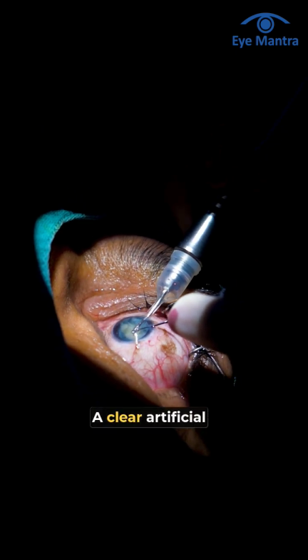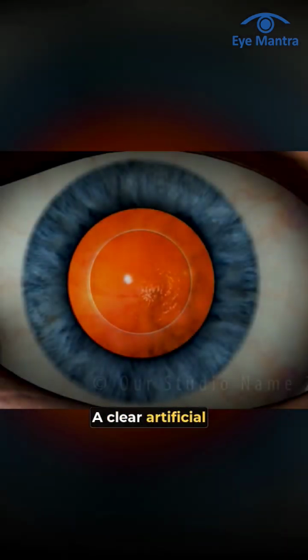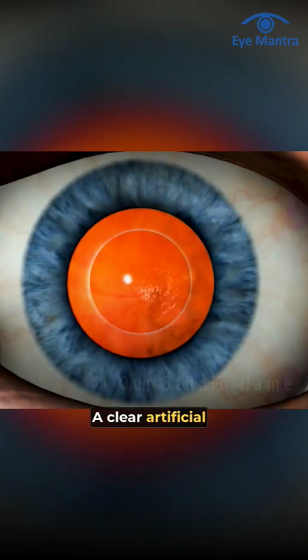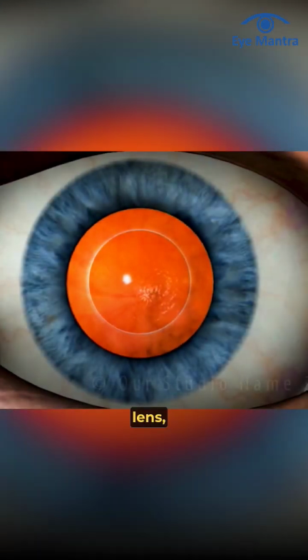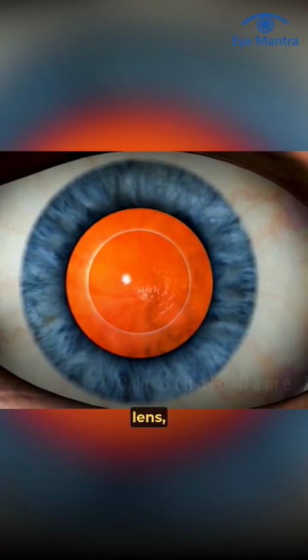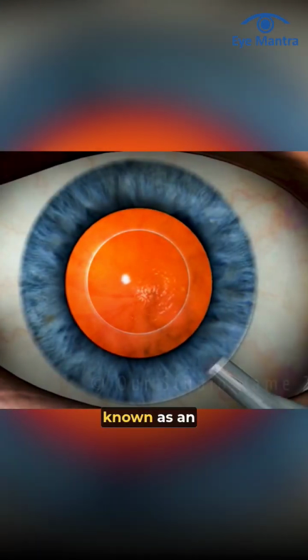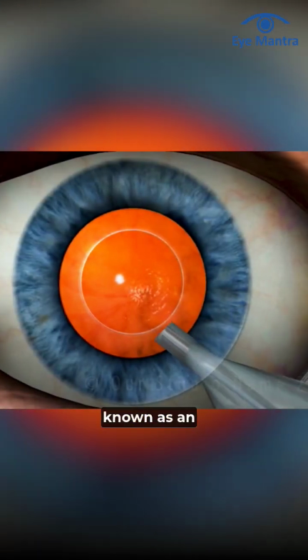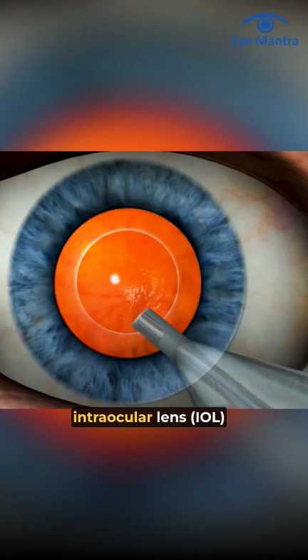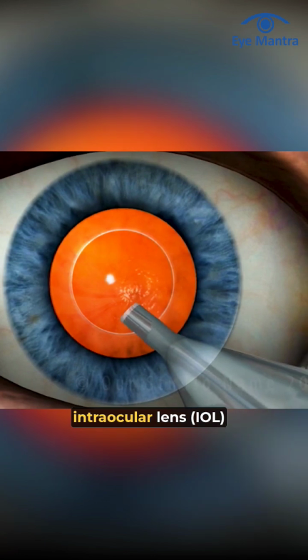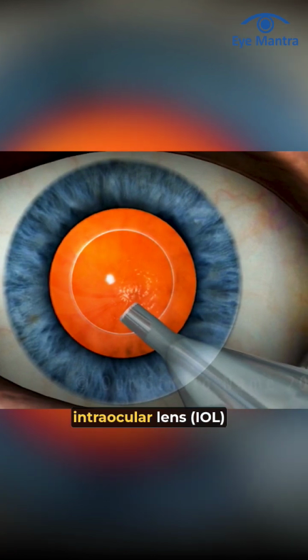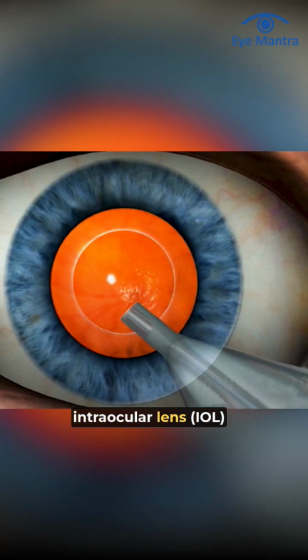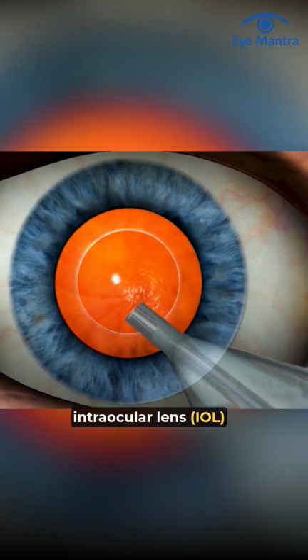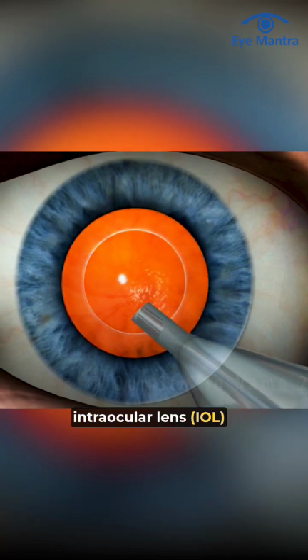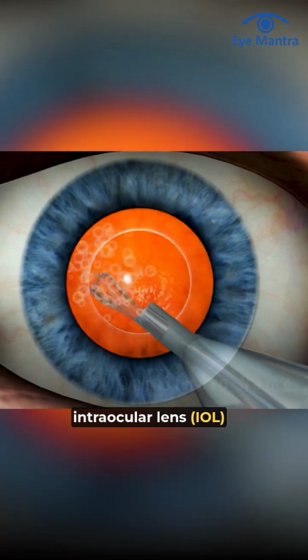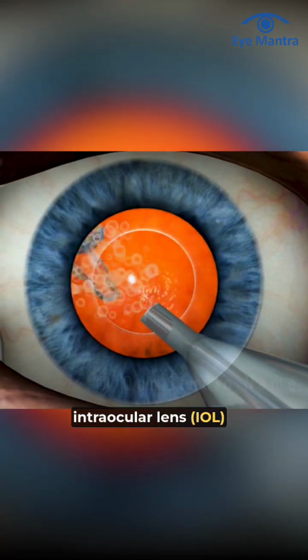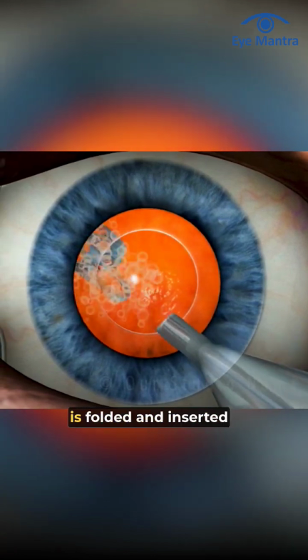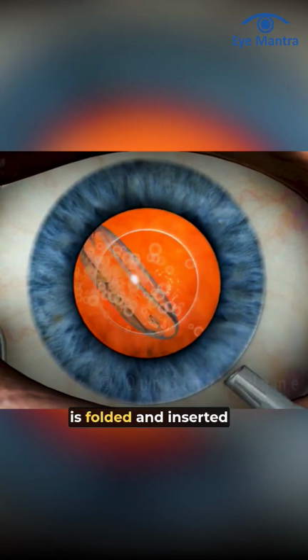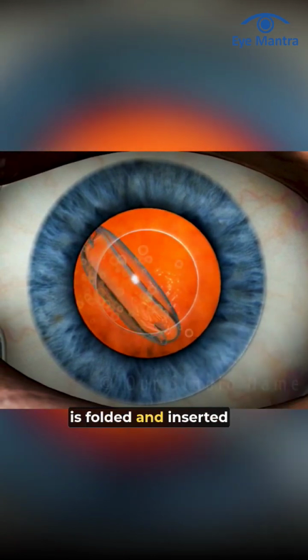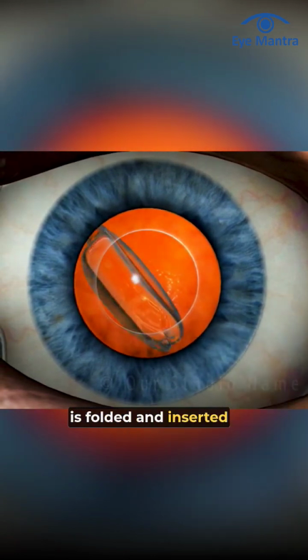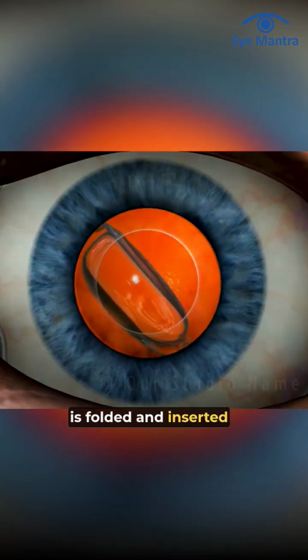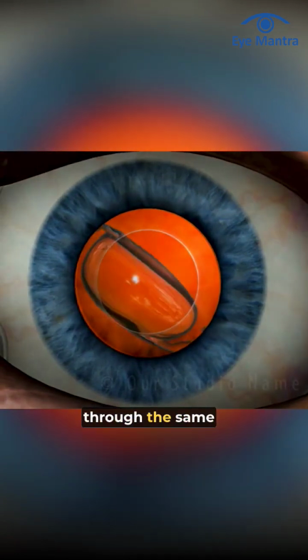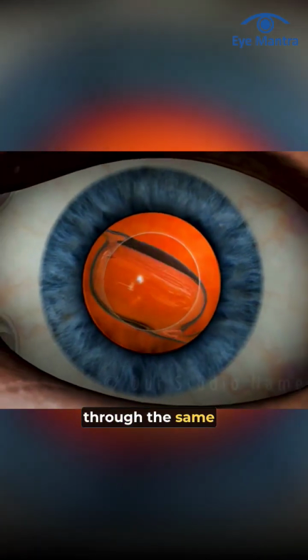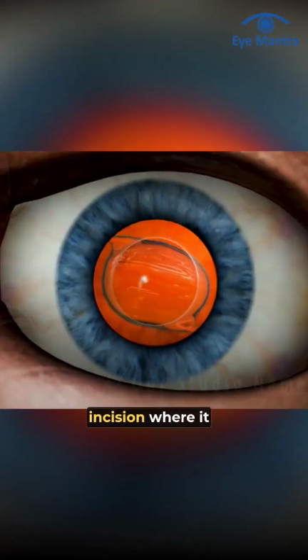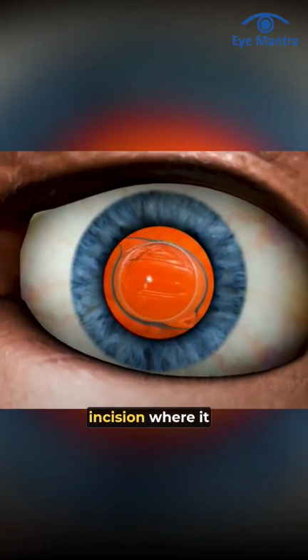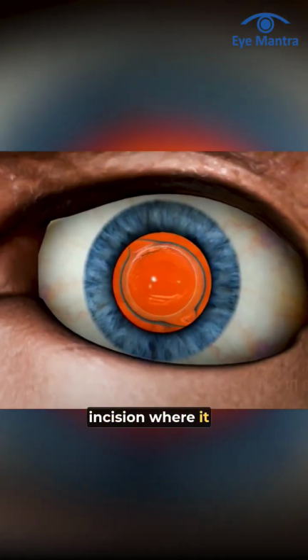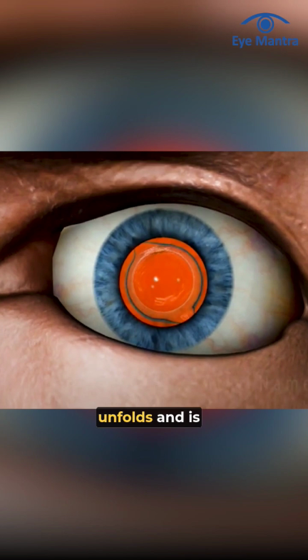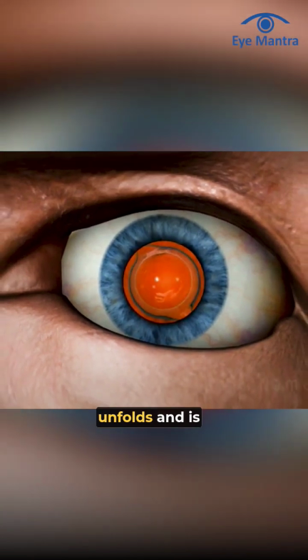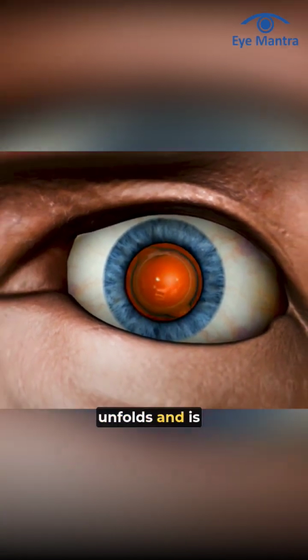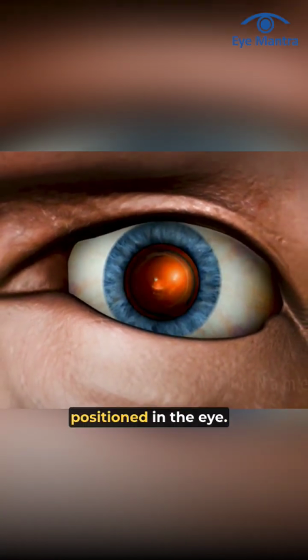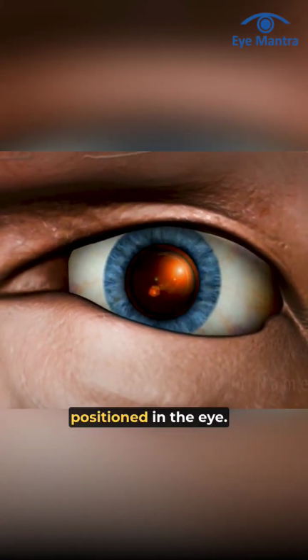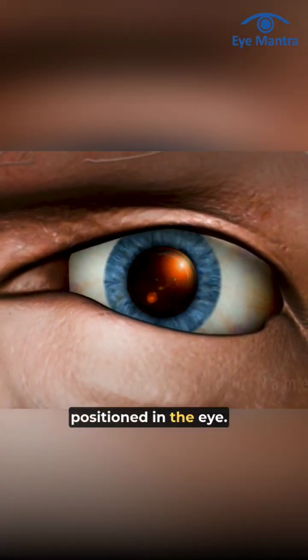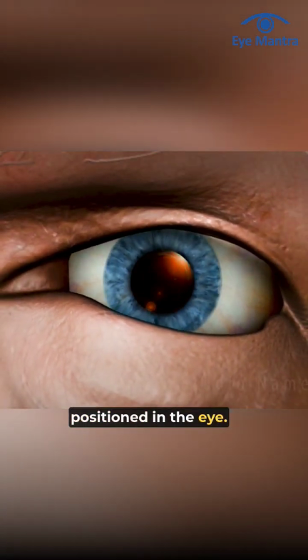A clear artificial lens, known as an intraocular lens (IOL), is folded and inserted through the same incision, where it unfolds and is positioned in the eye.